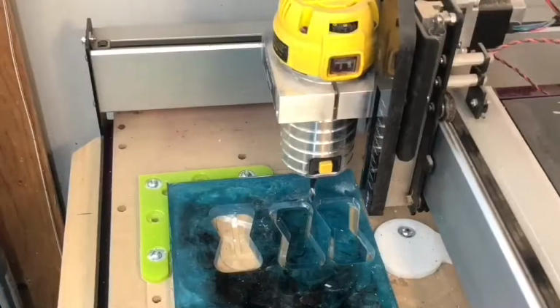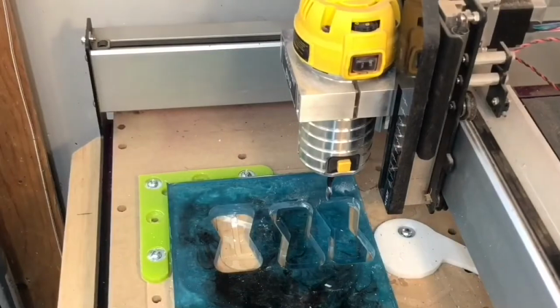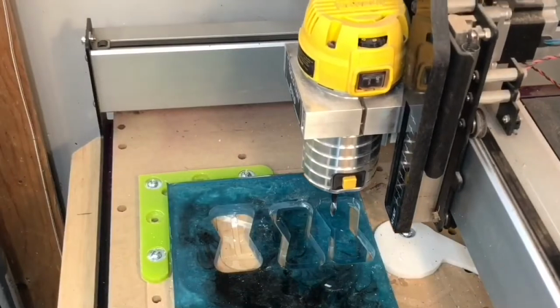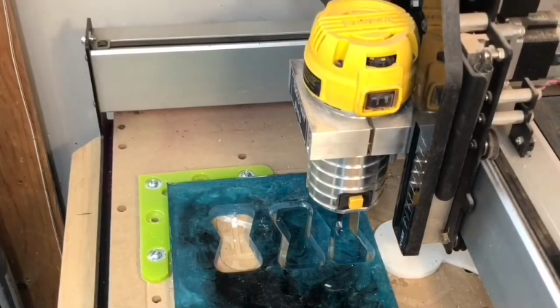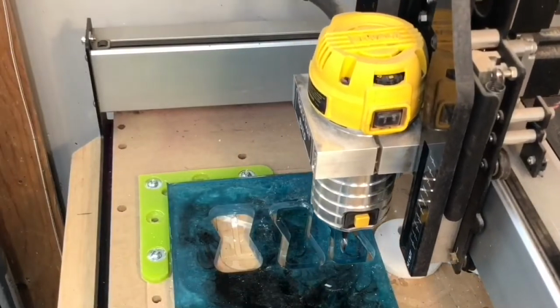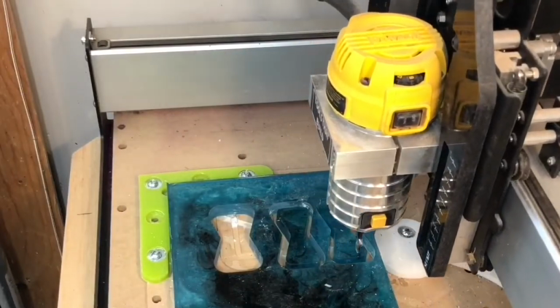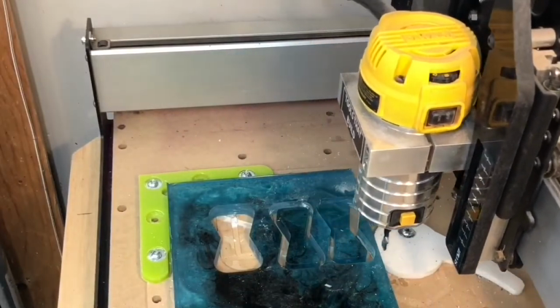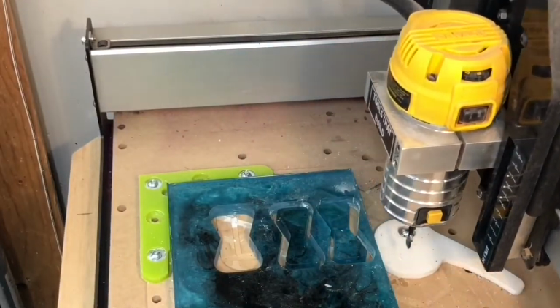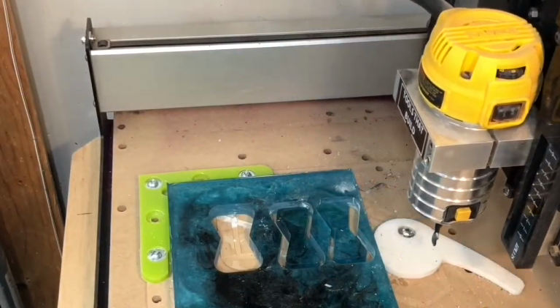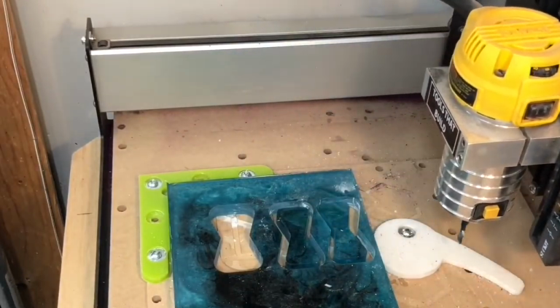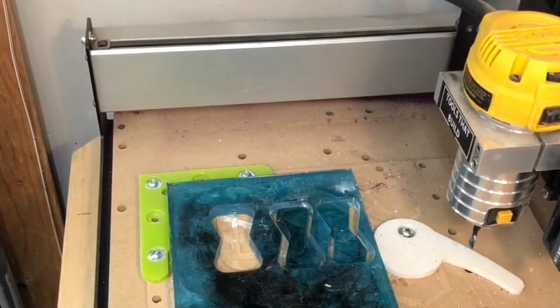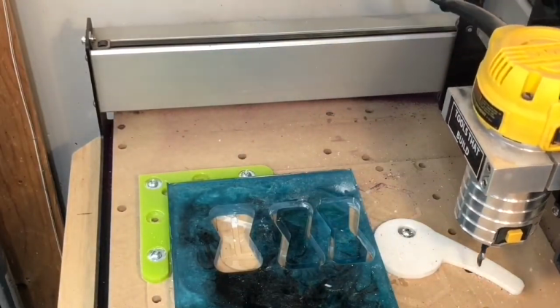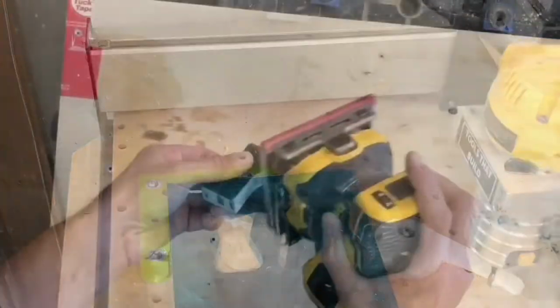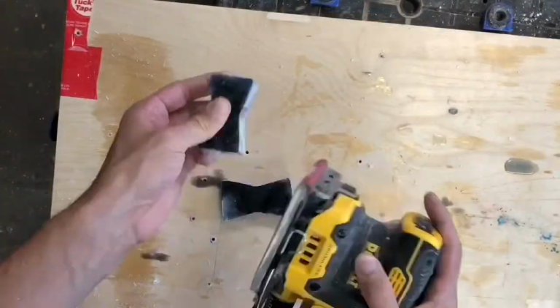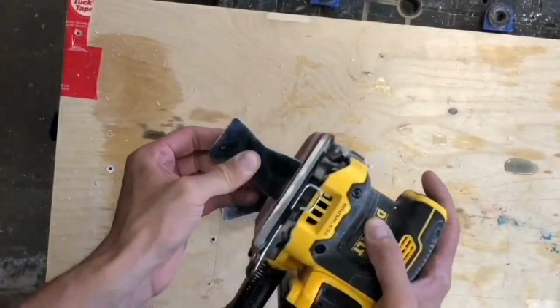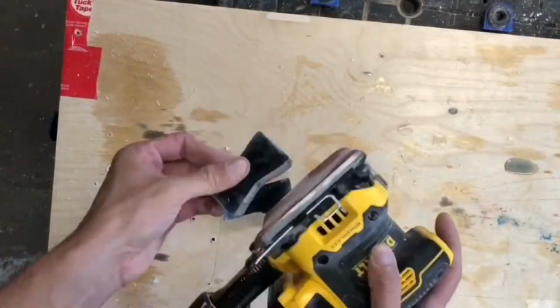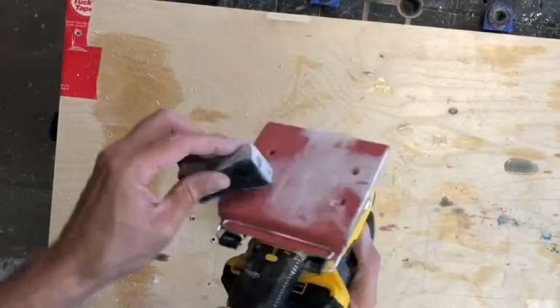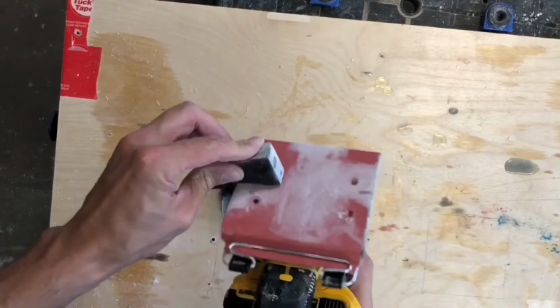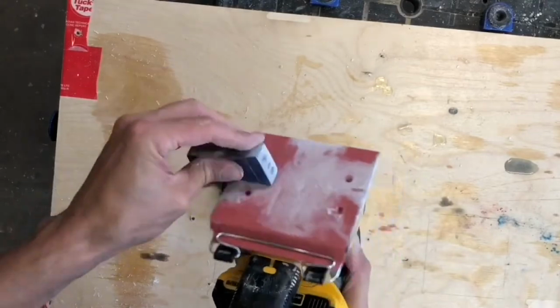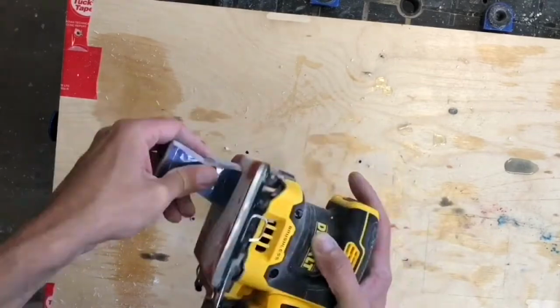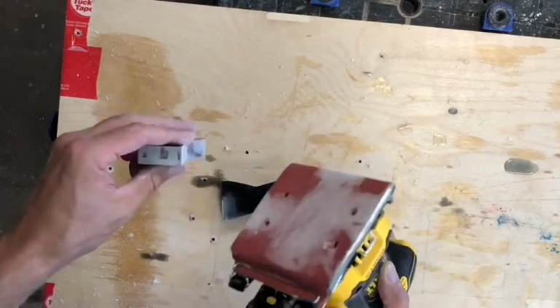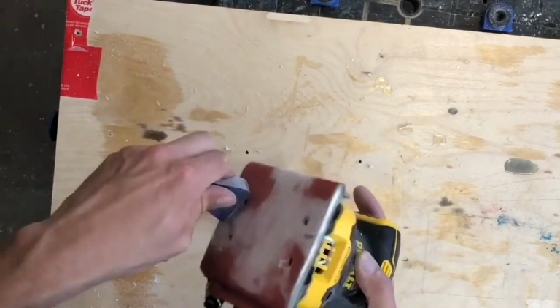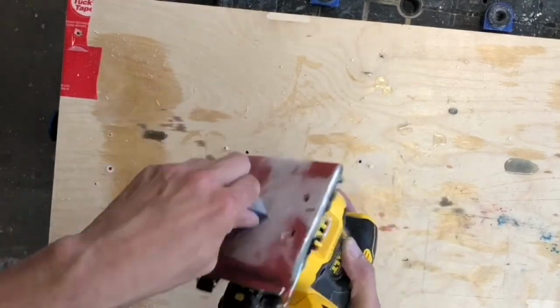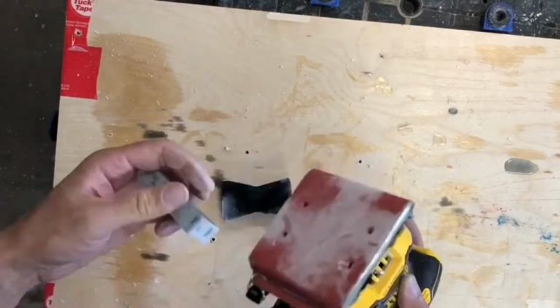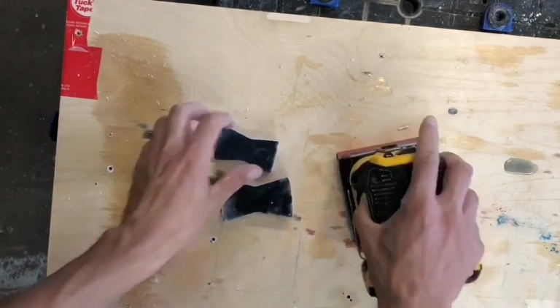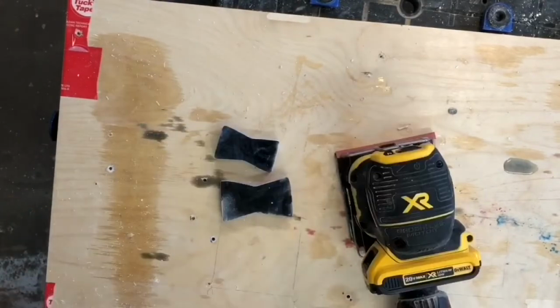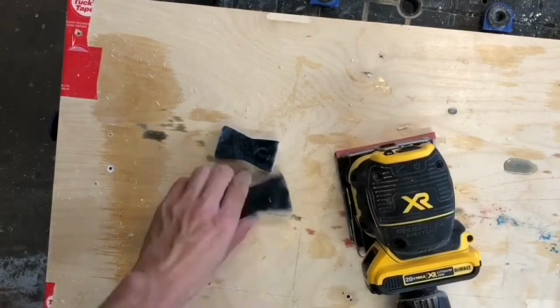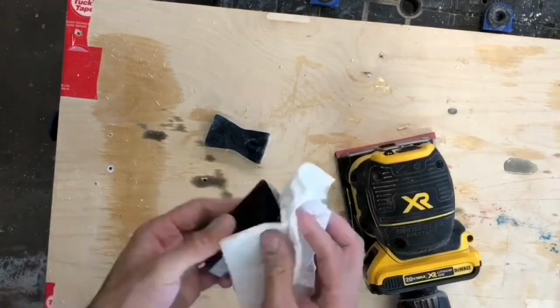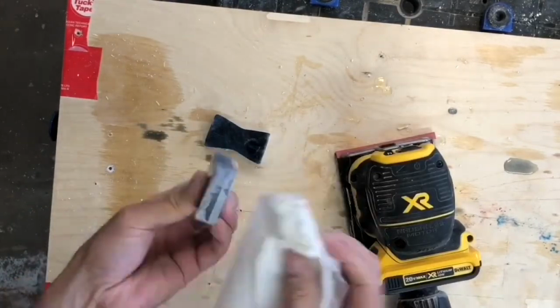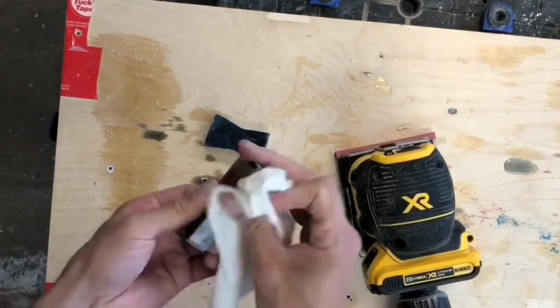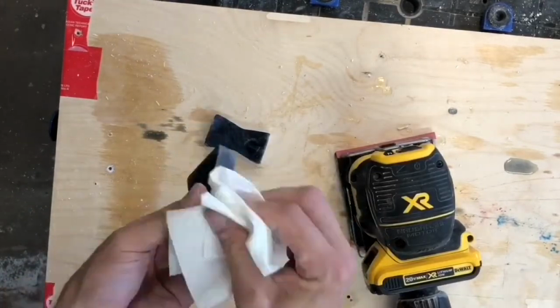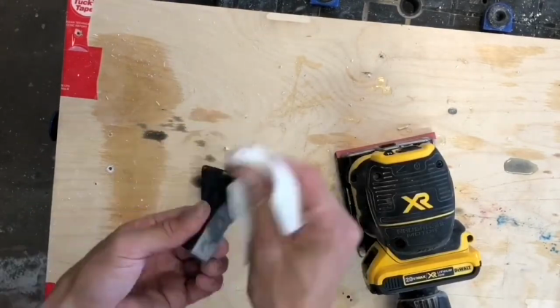The other, obviously faster method I'll be using is a benchtop CNC with a ¼ inch end mill. I sand all the edges smooth to 220 grit using a regular sheet sander.